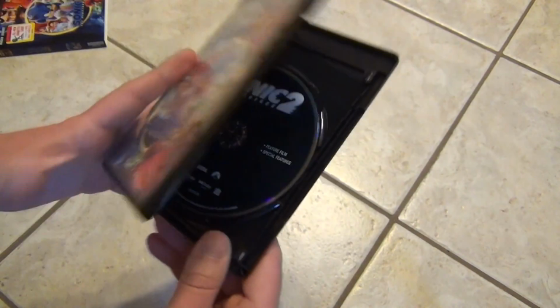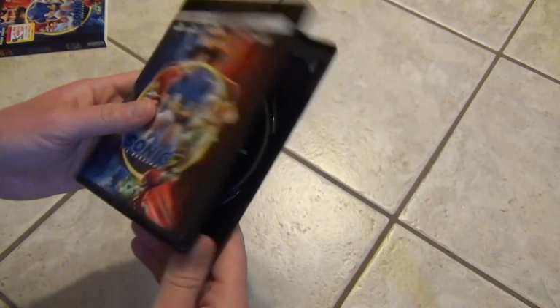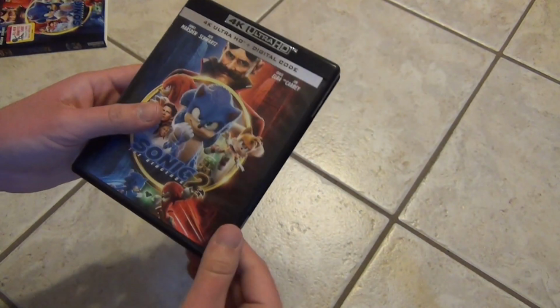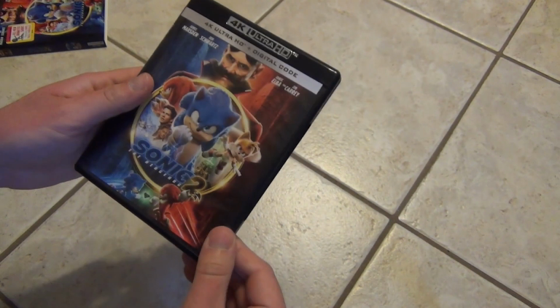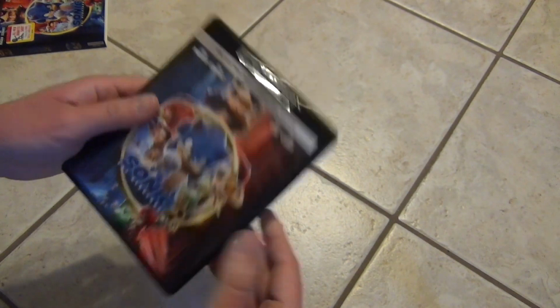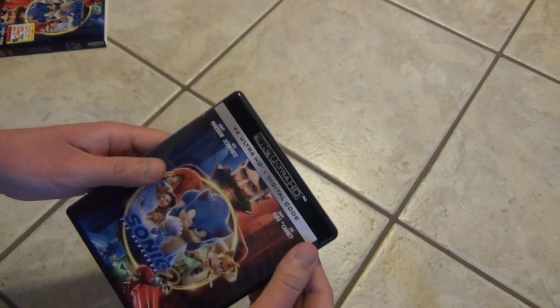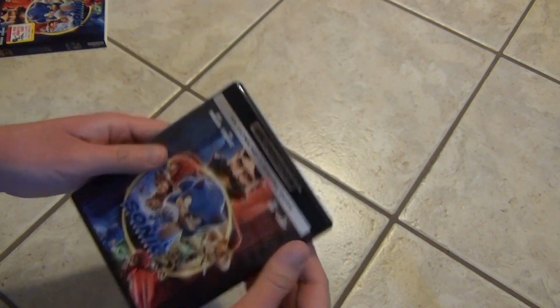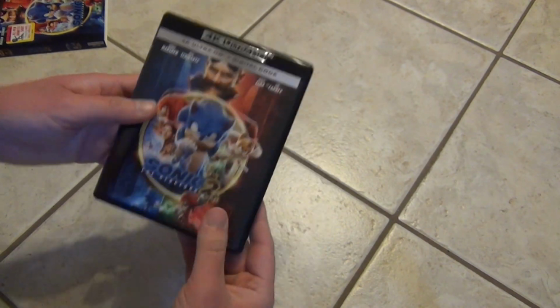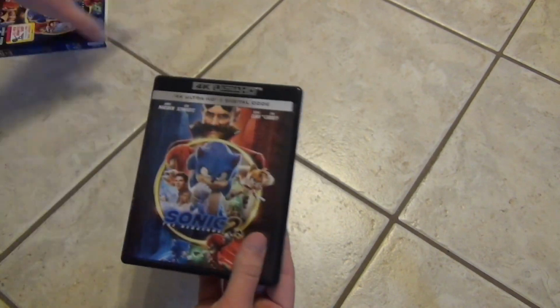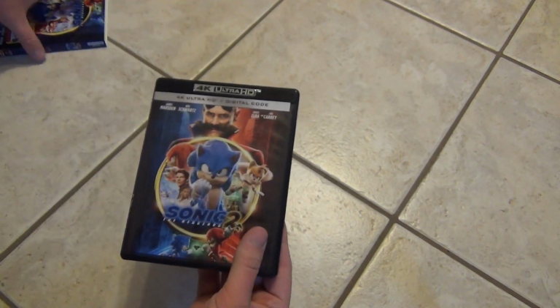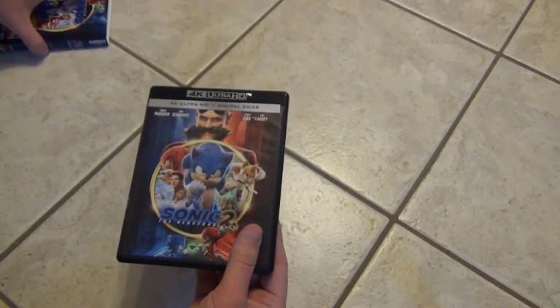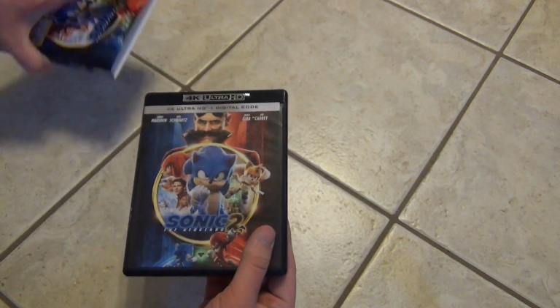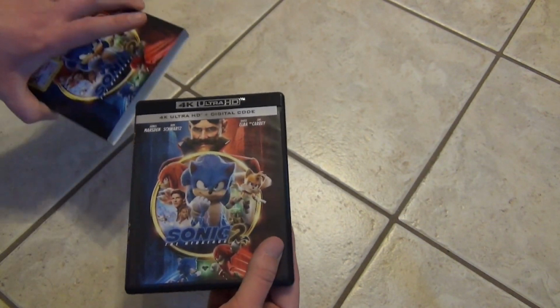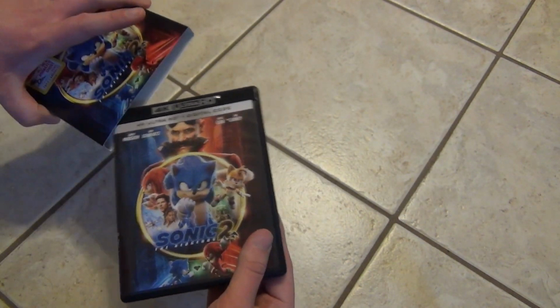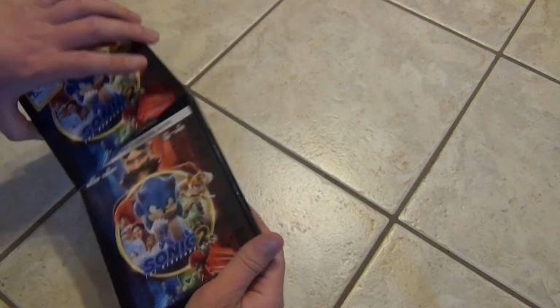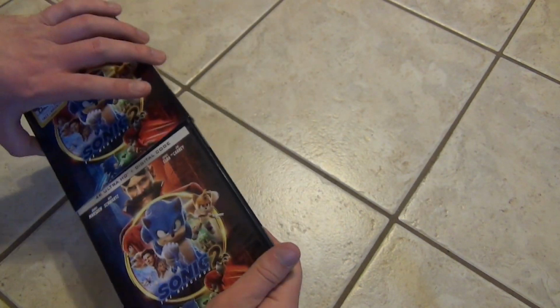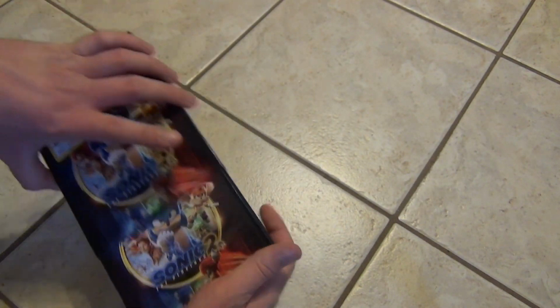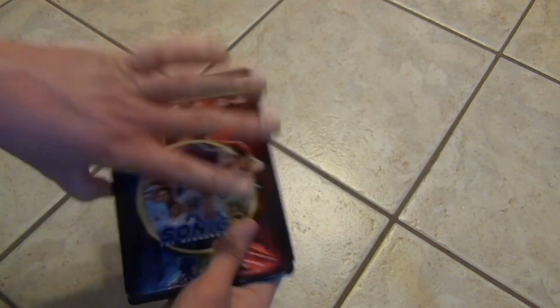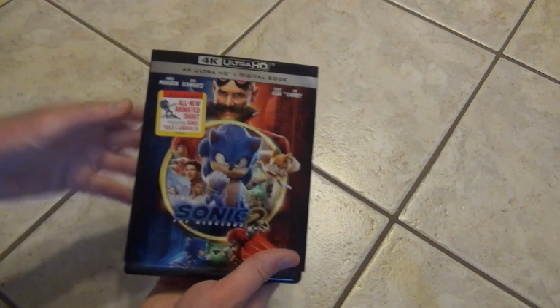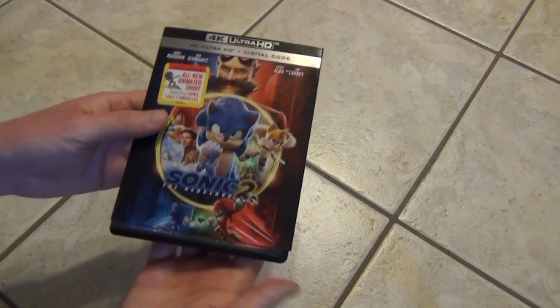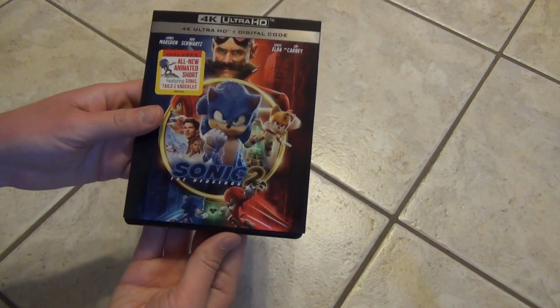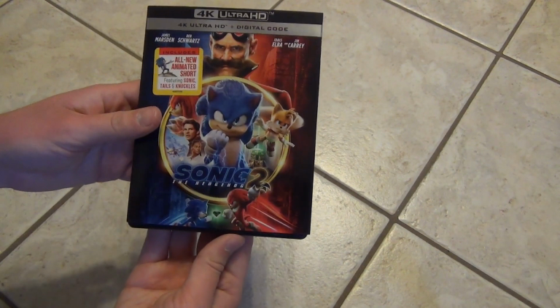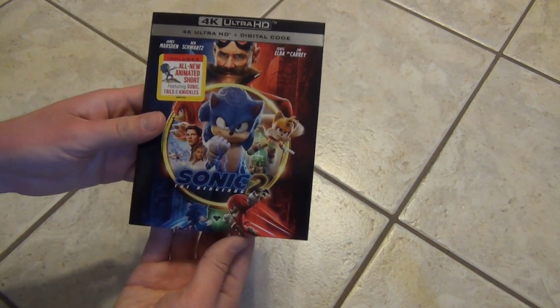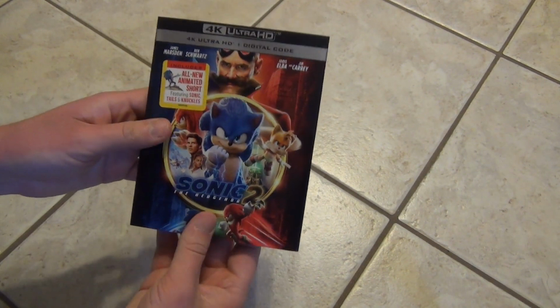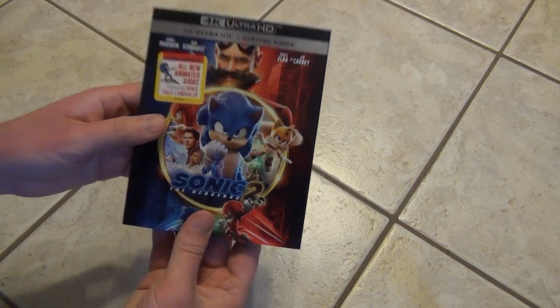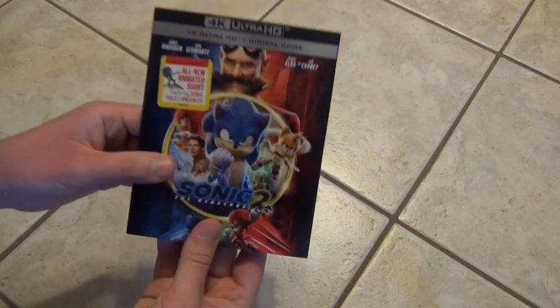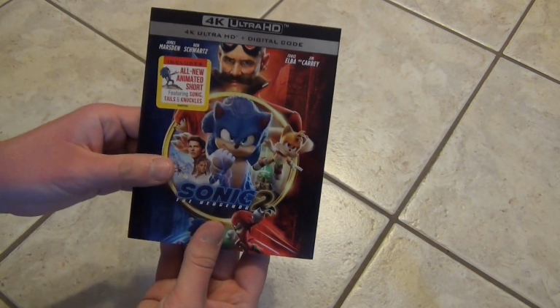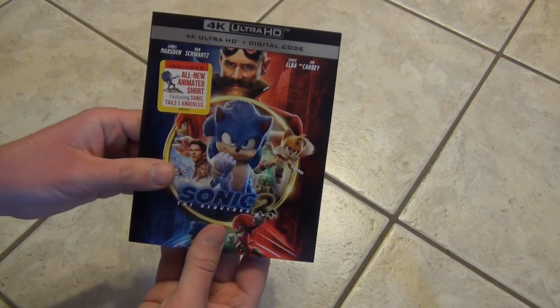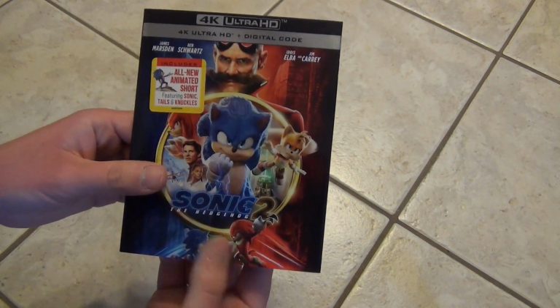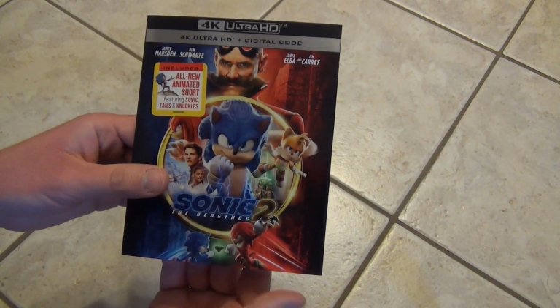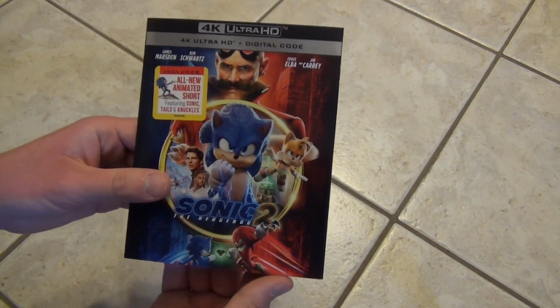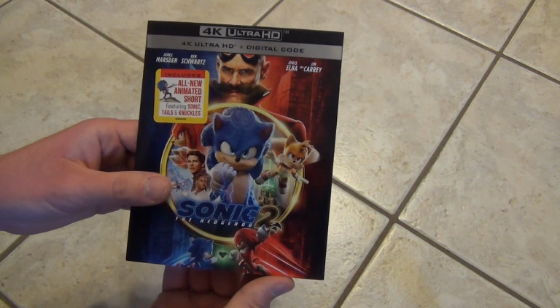And that's about all there is to show. Pretty cool. Sonic the Hedgehog 2, the movie, on 4K.